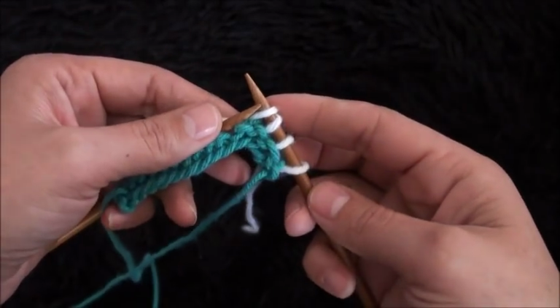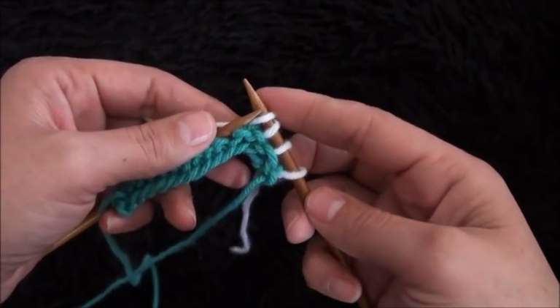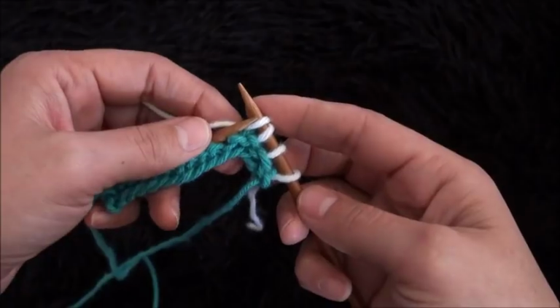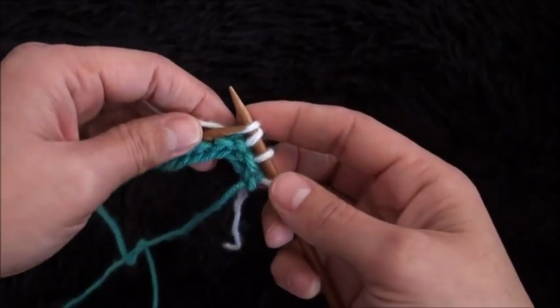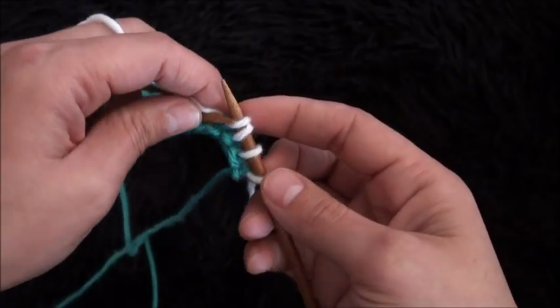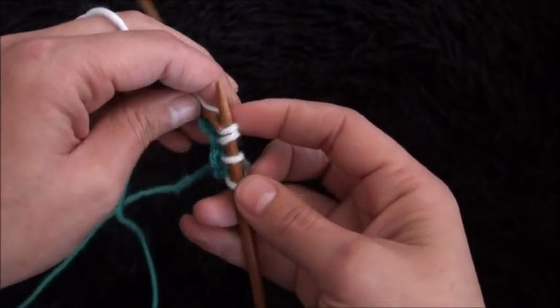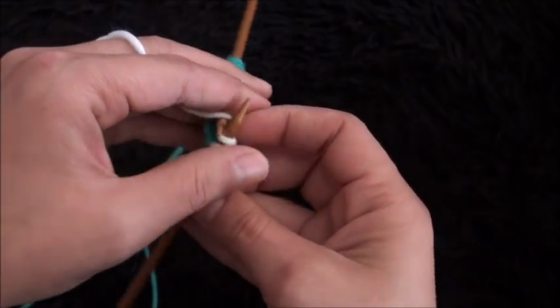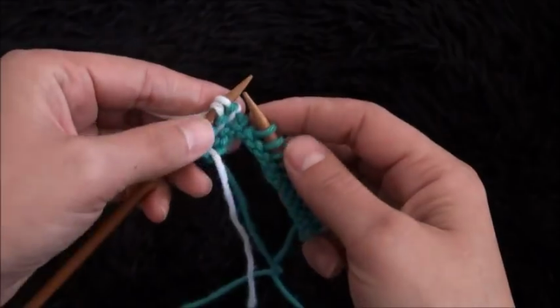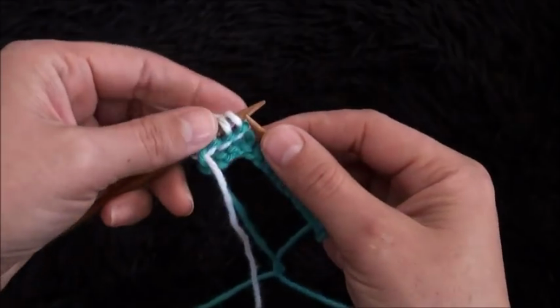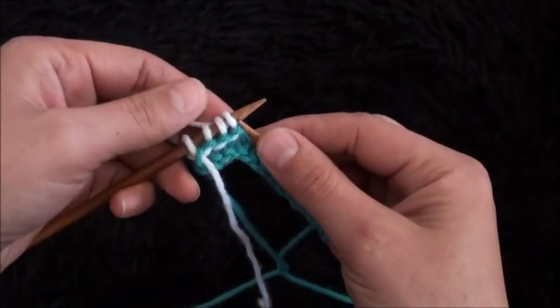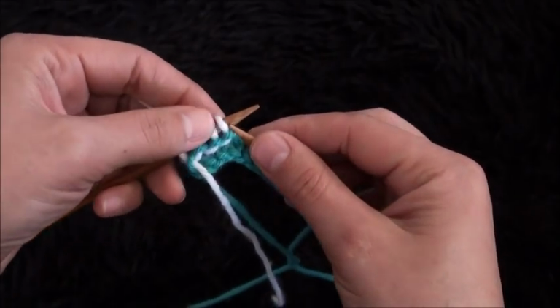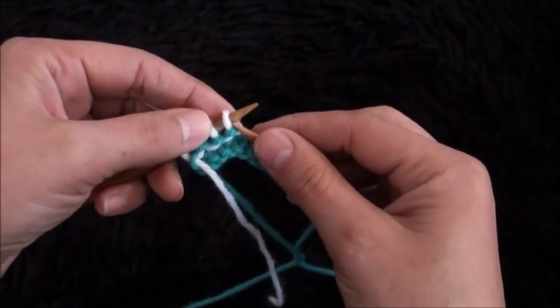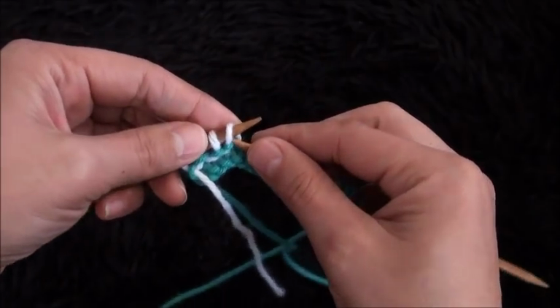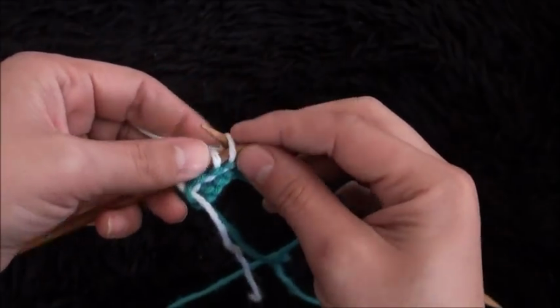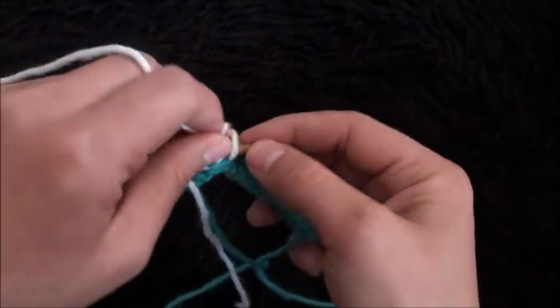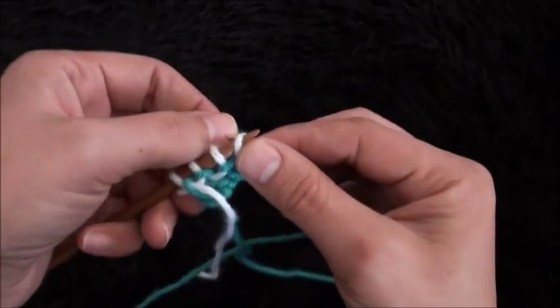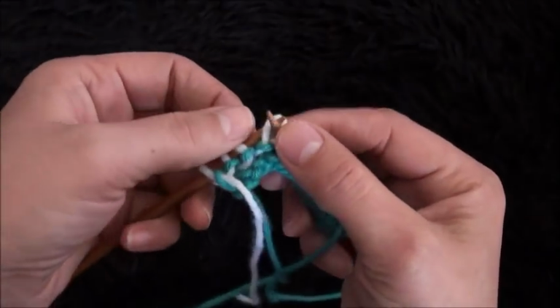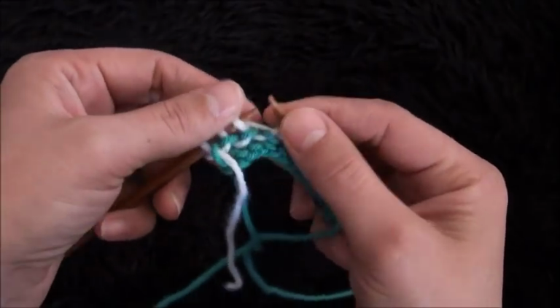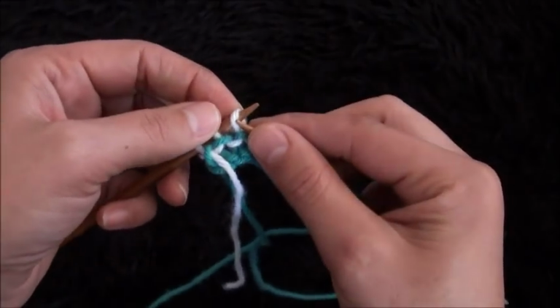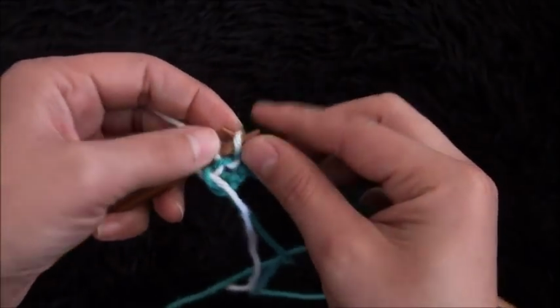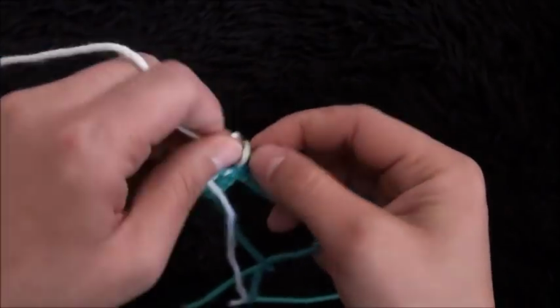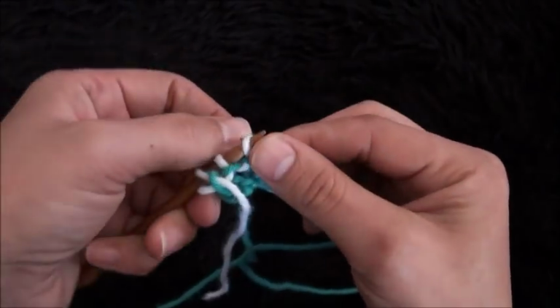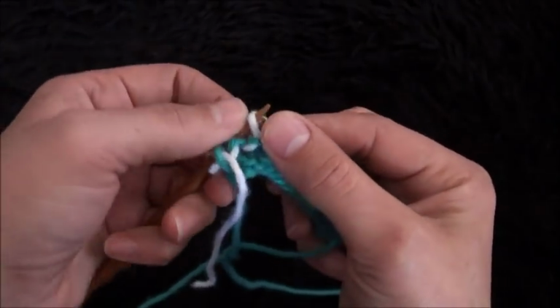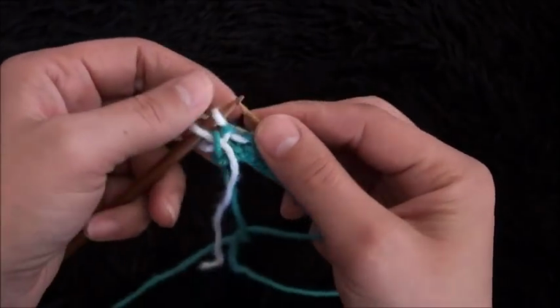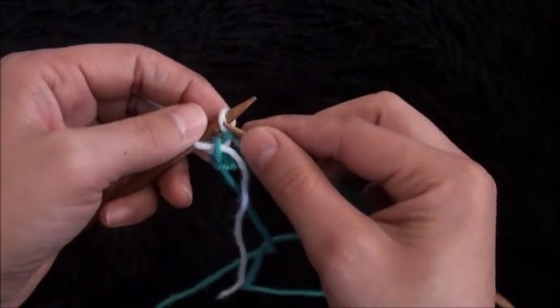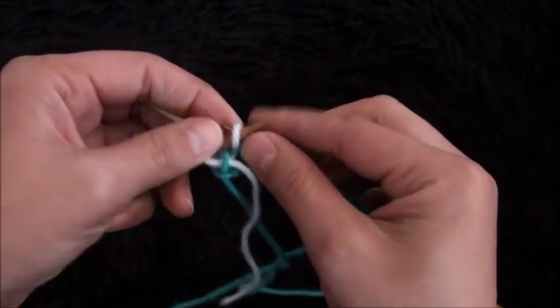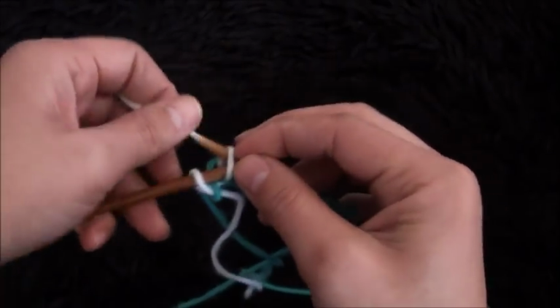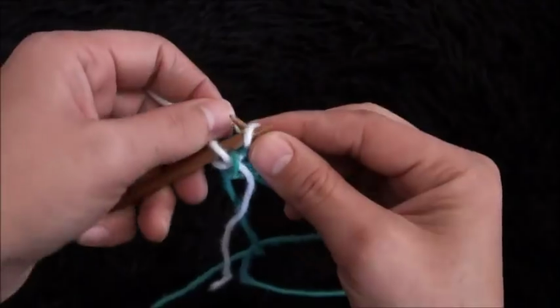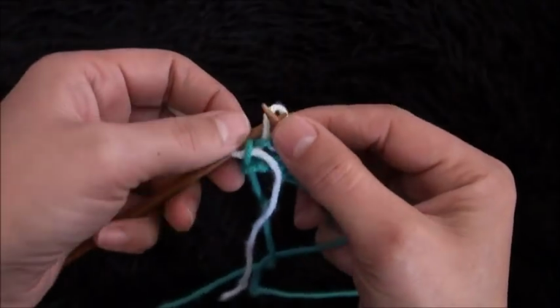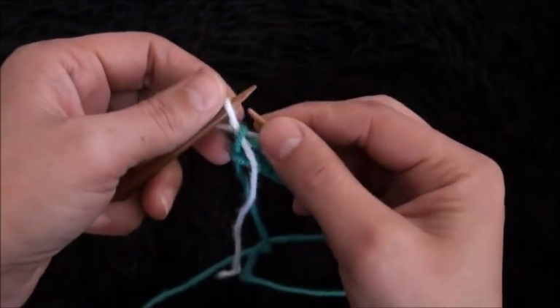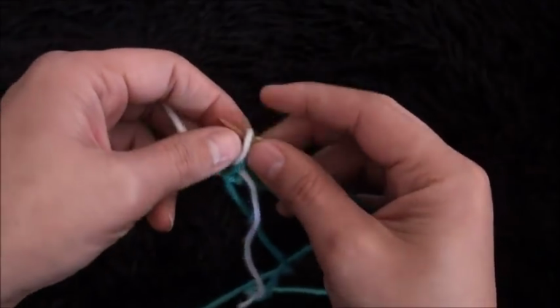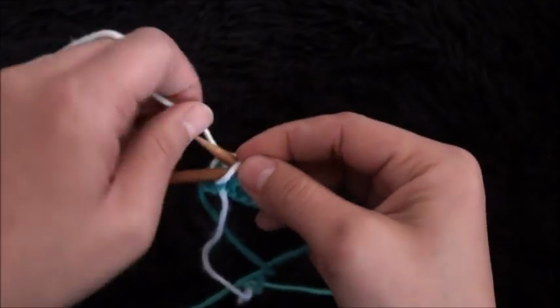Now I'll turn my work around, then I'll knit the next four stitches — so one, two, three, and four.